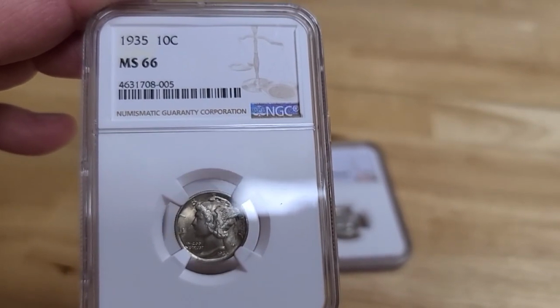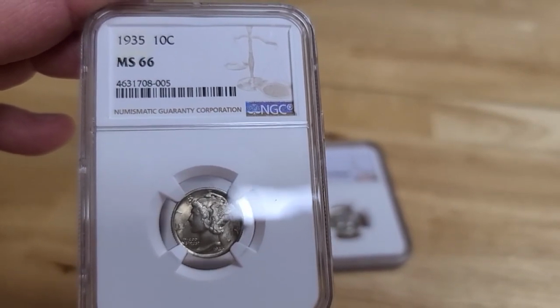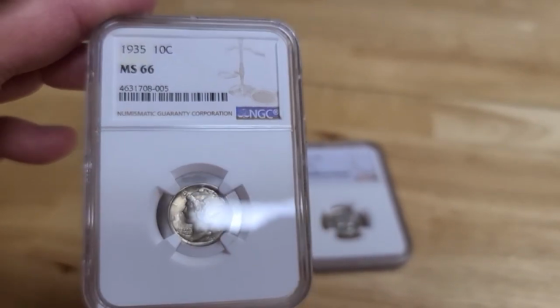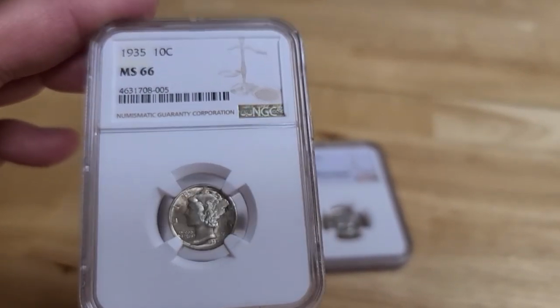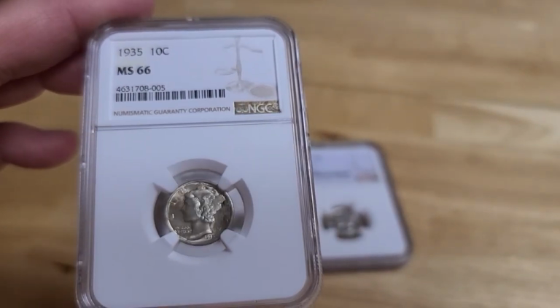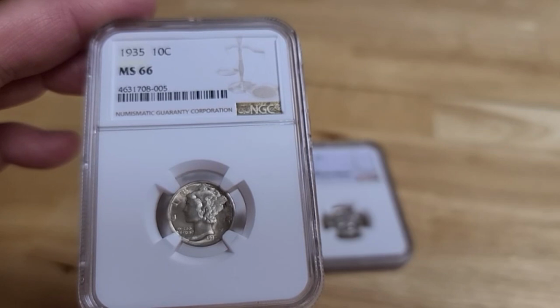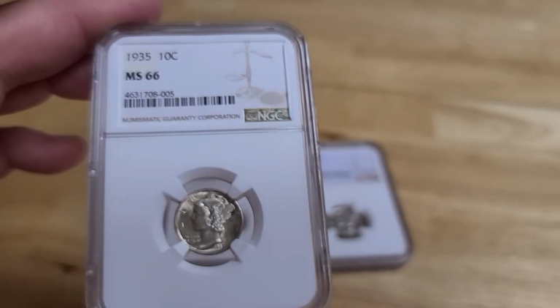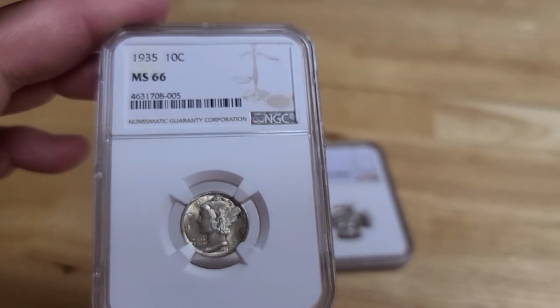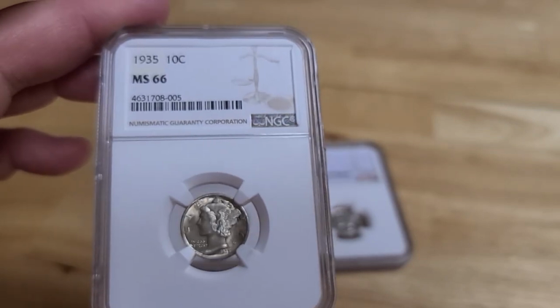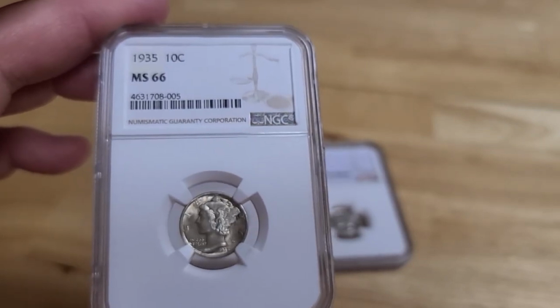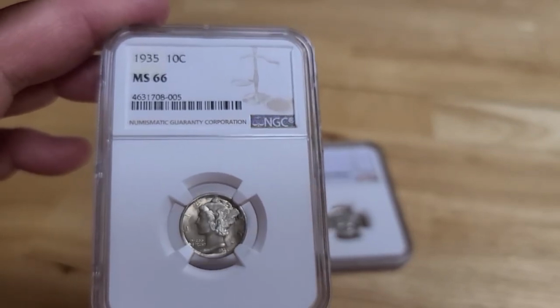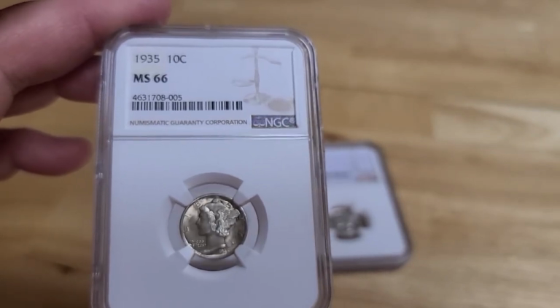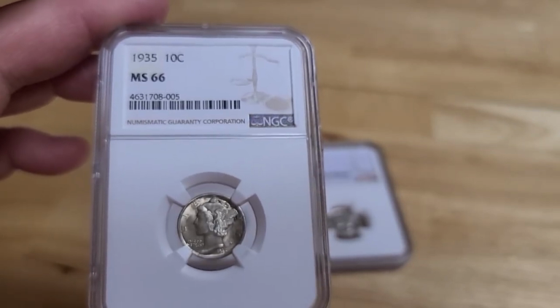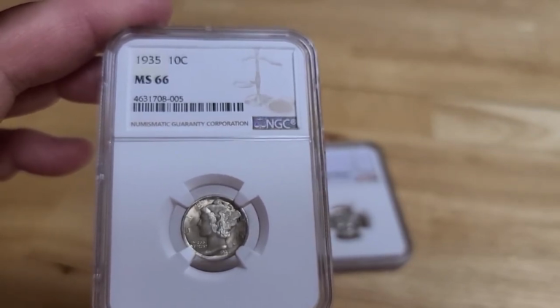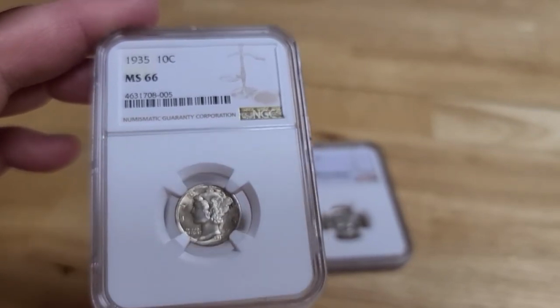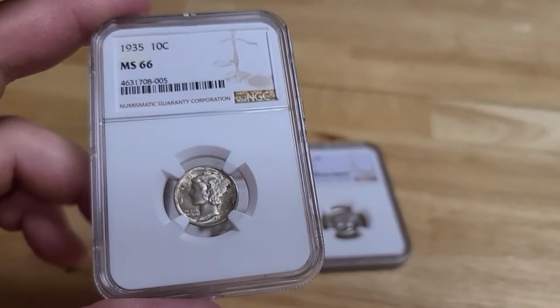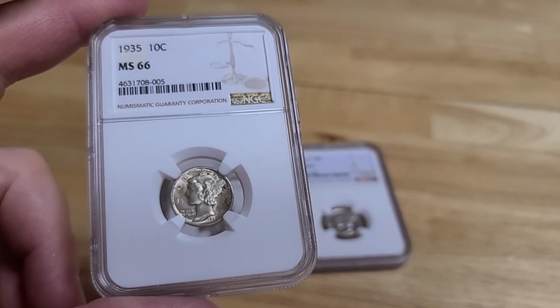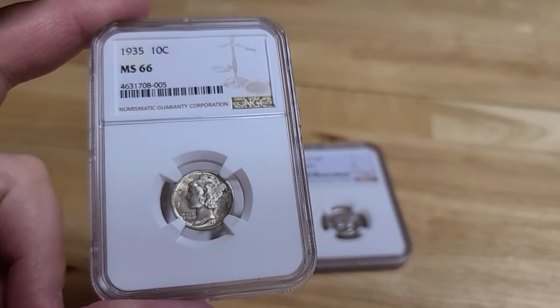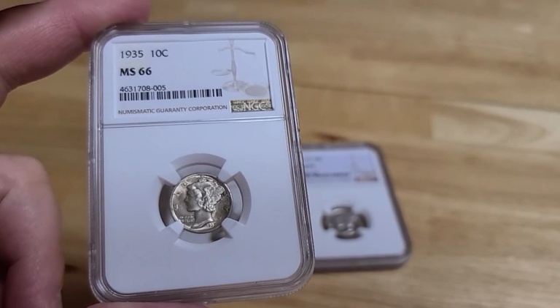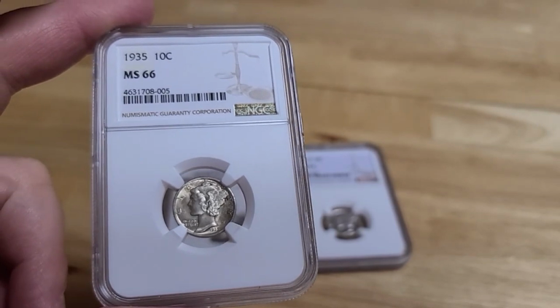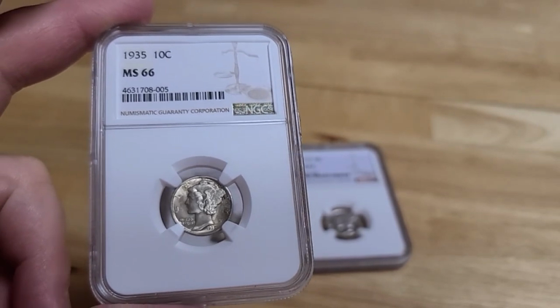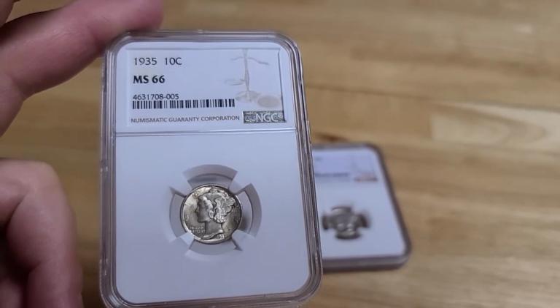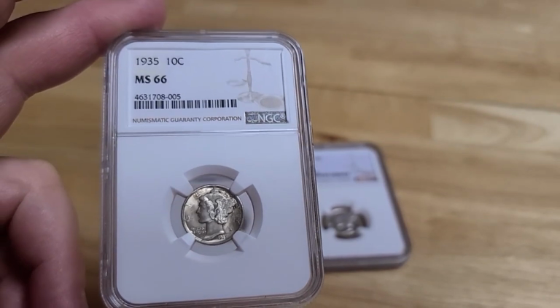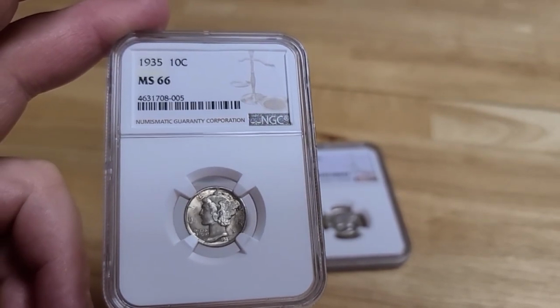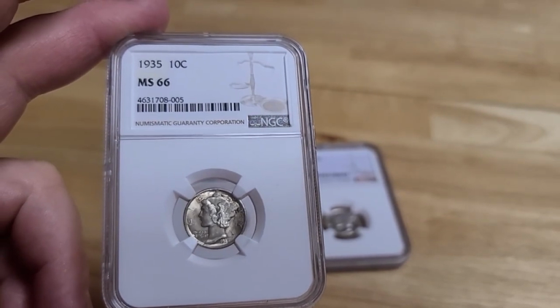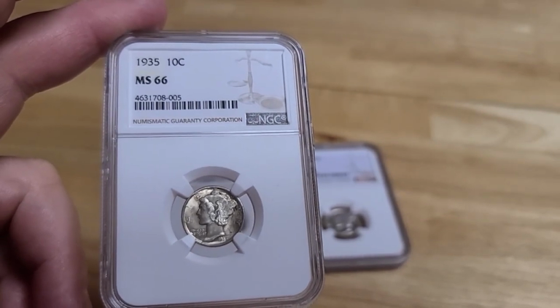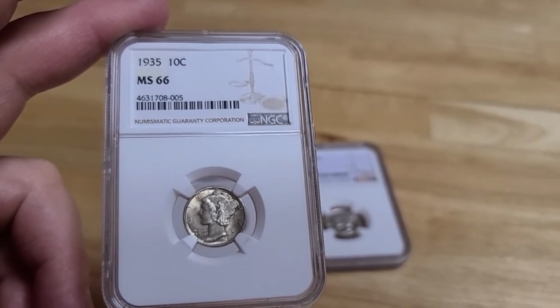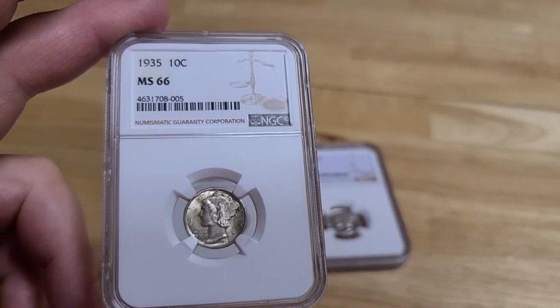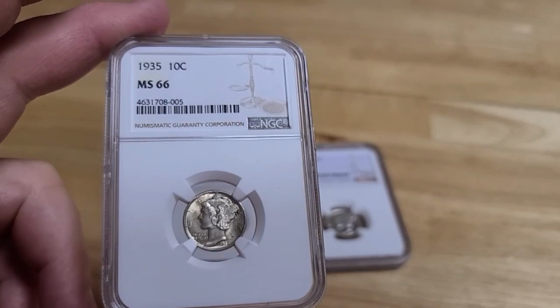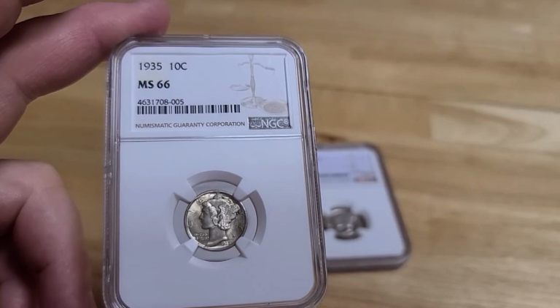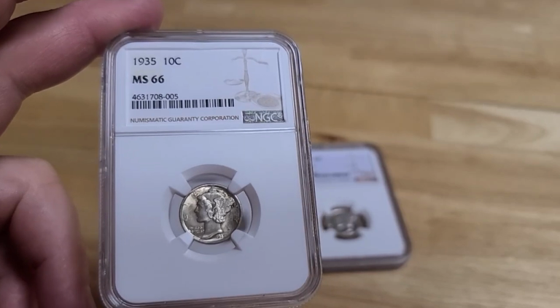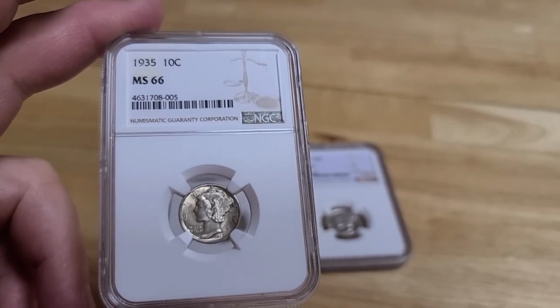Mercury Dimes are hot right now. People are looking for them — they're definitely very popular. This would be a great investment, and this doesn't really cost a whole lot. These are some coins that I think down the road are going to appreciate and go way up.